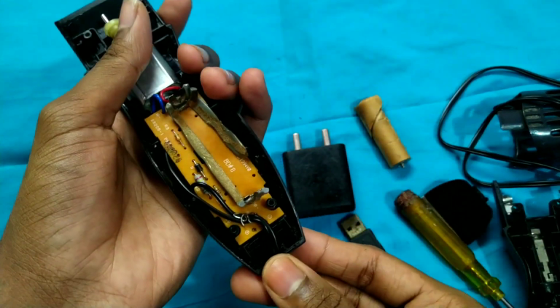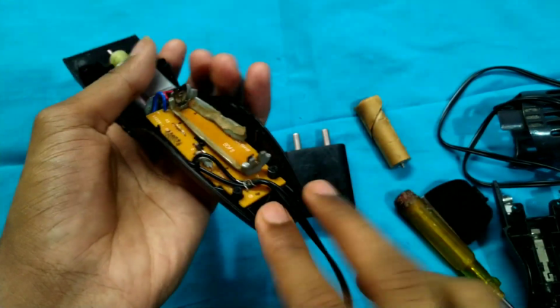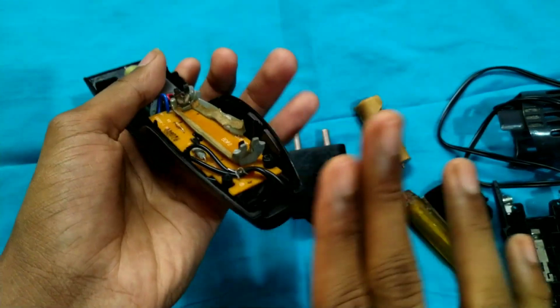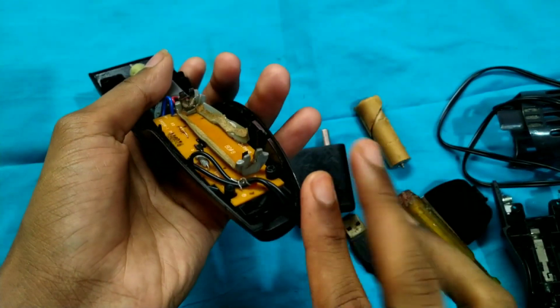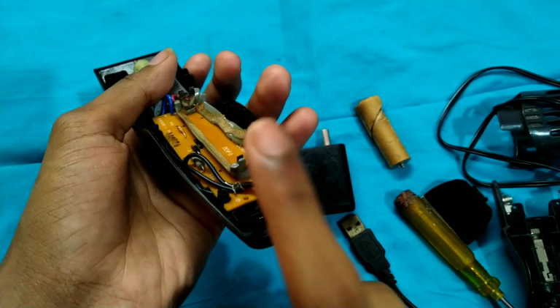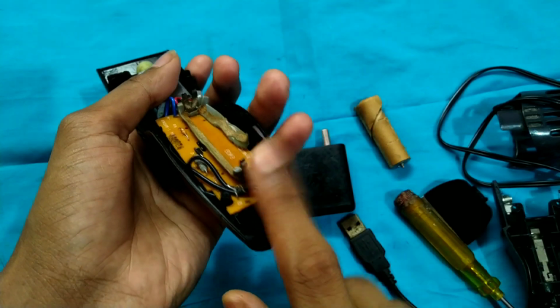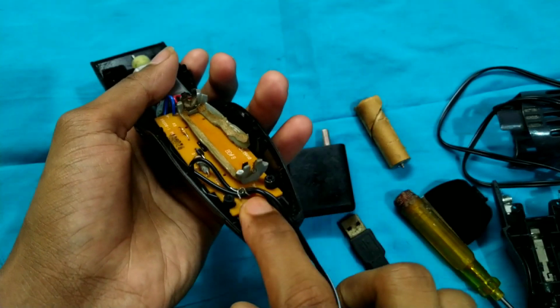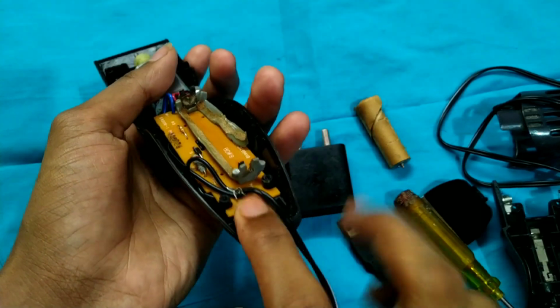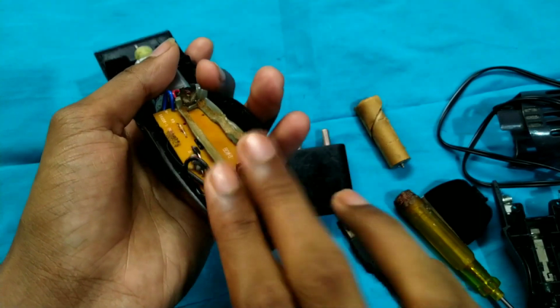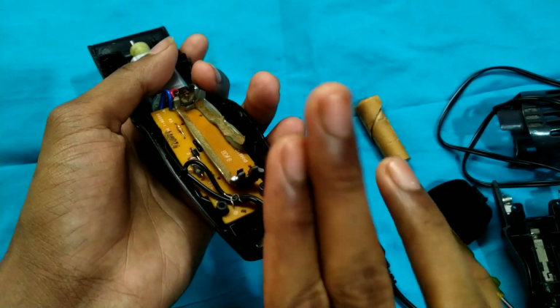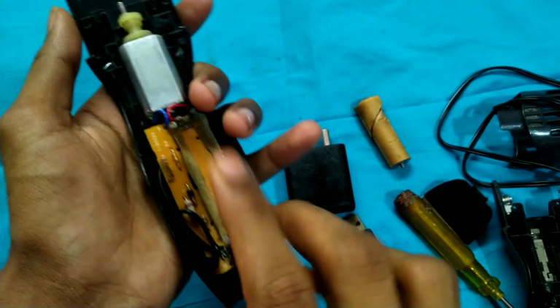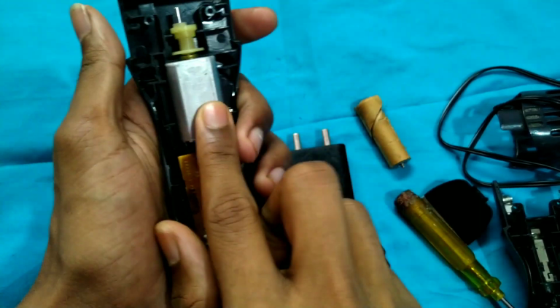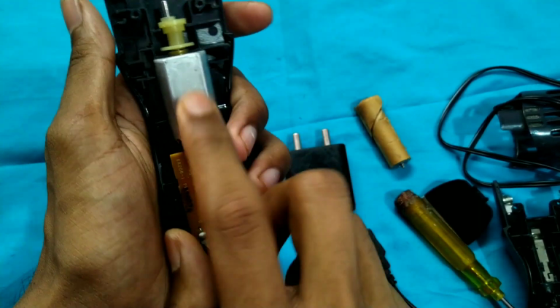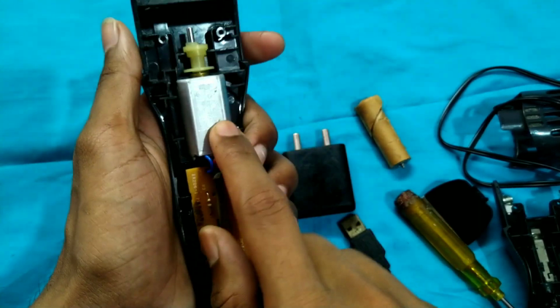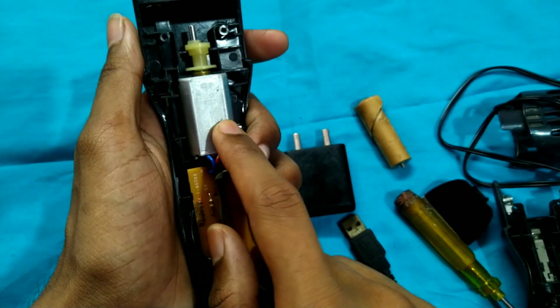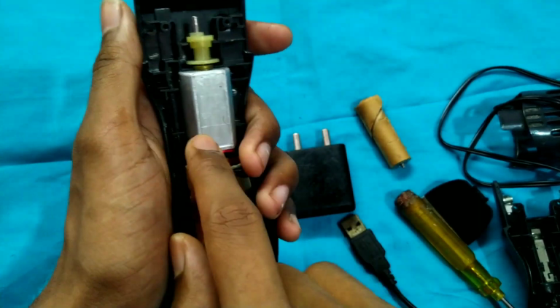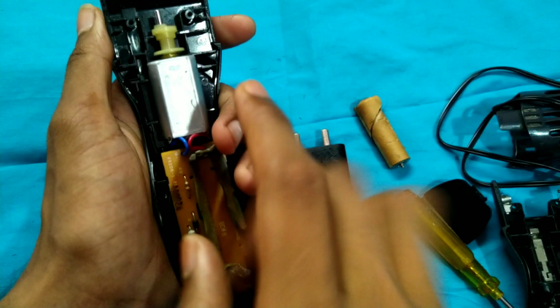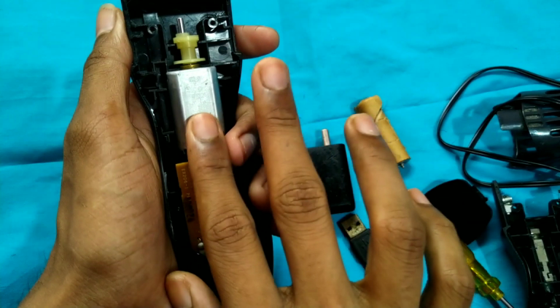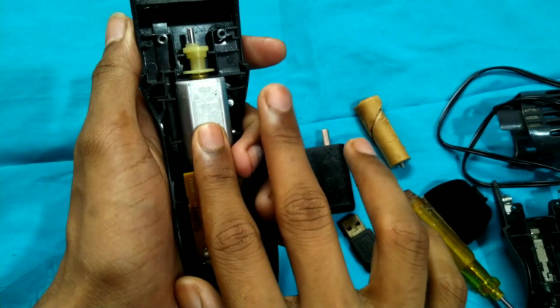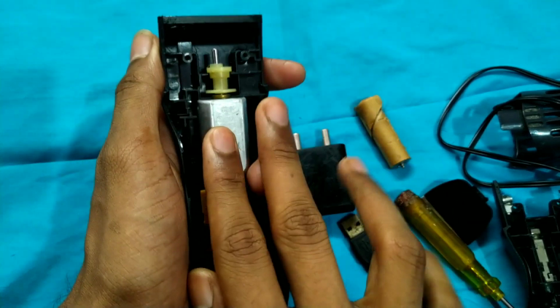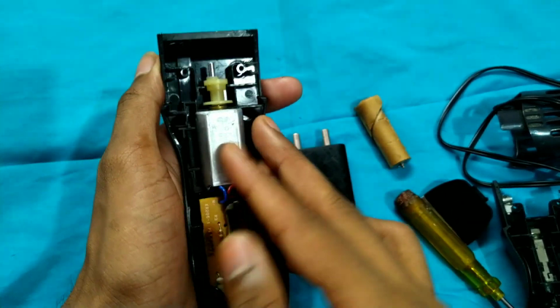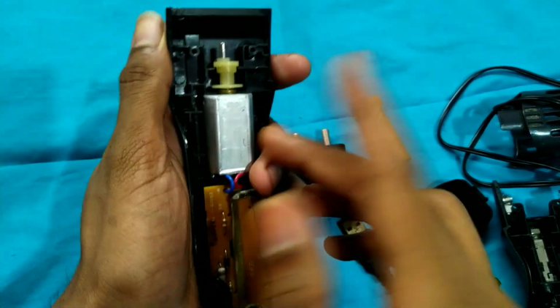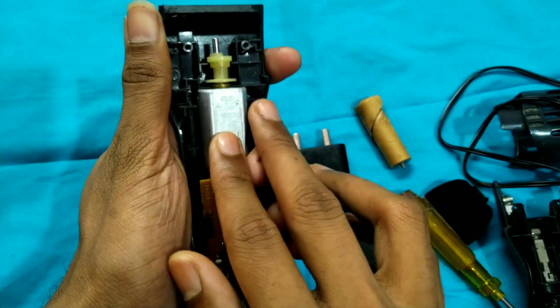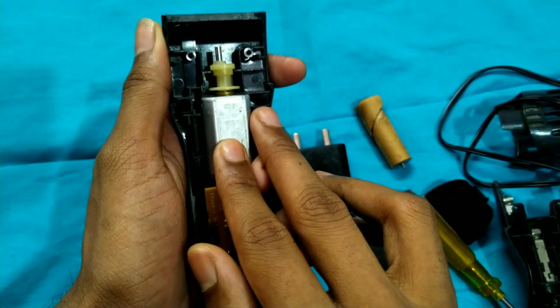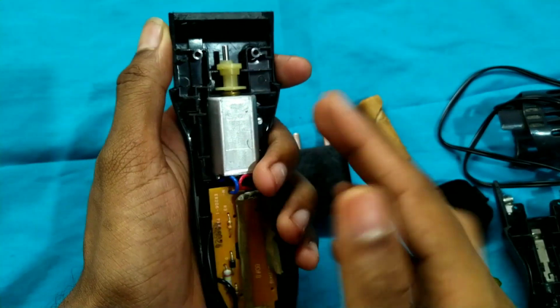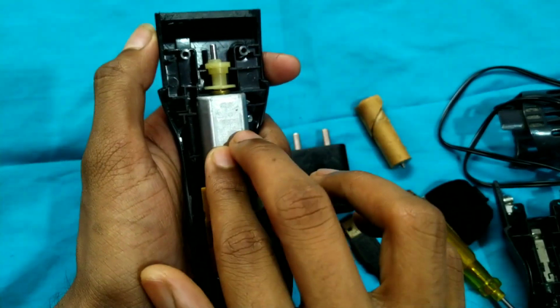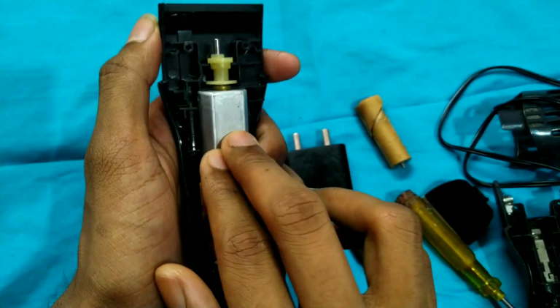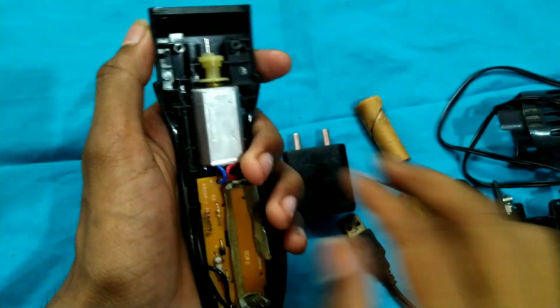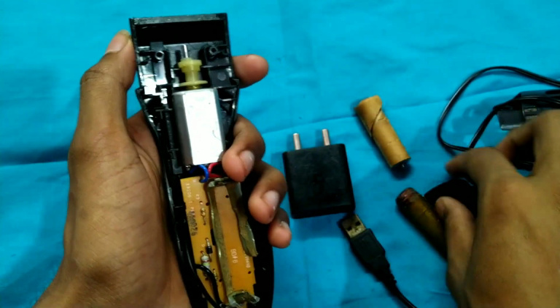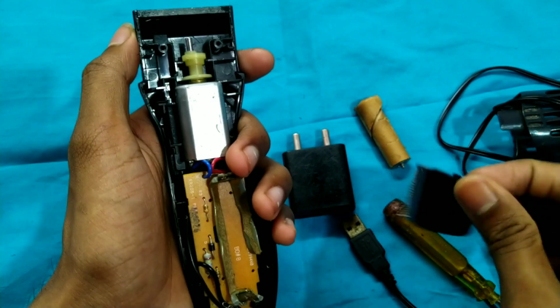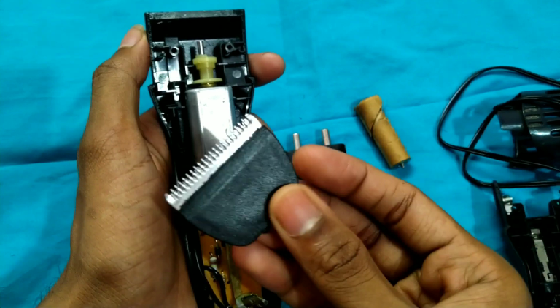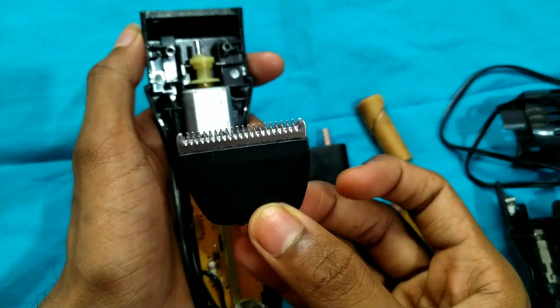If you want to use a battery and power supply, if you want to change the motor, it might be a waste of time. Please comment on this channel and check the video.